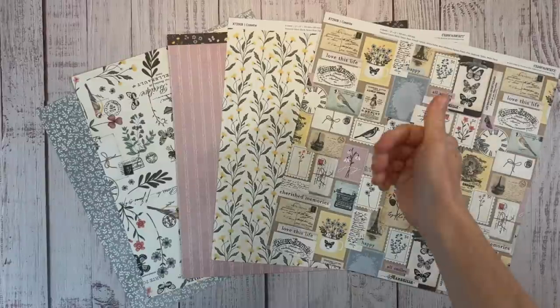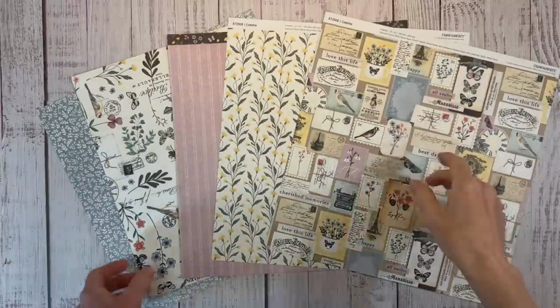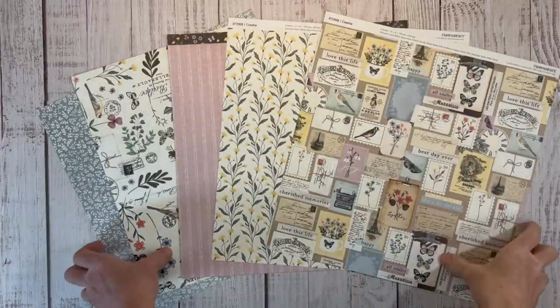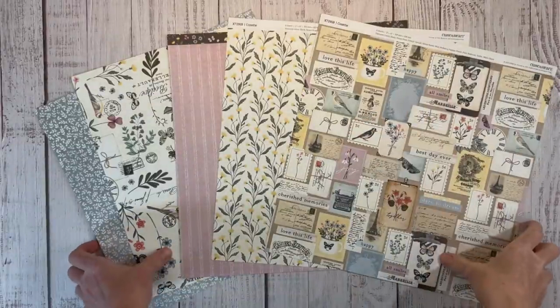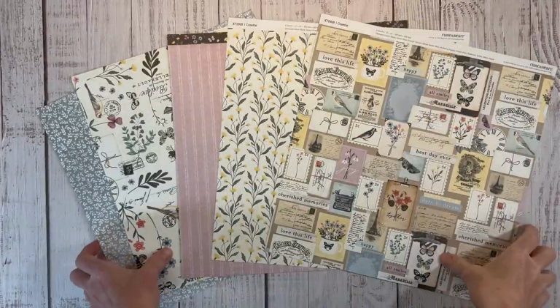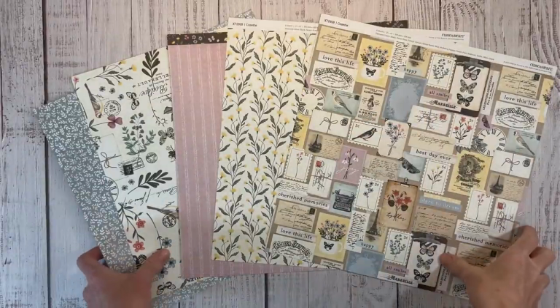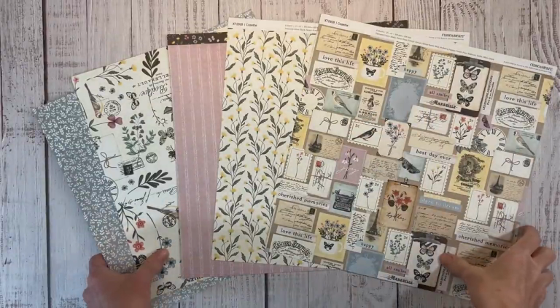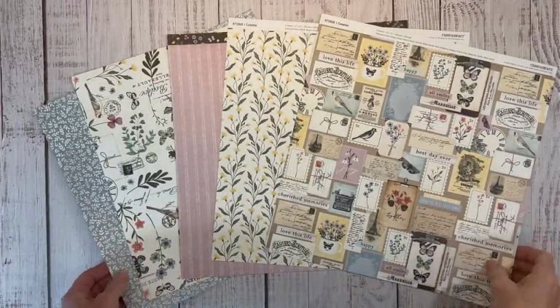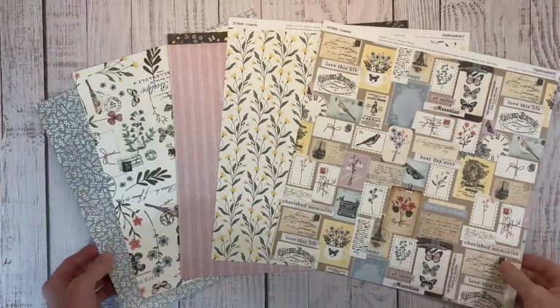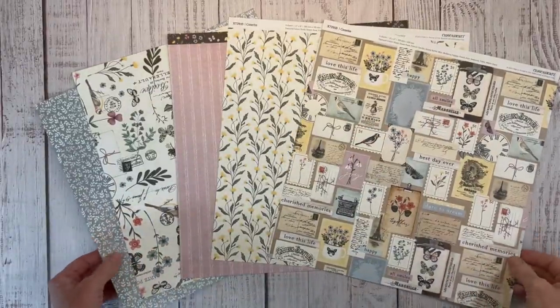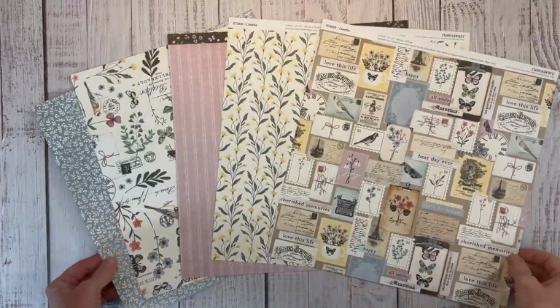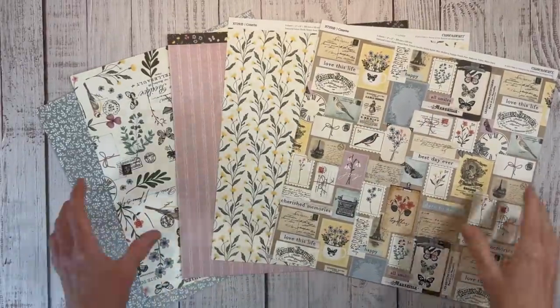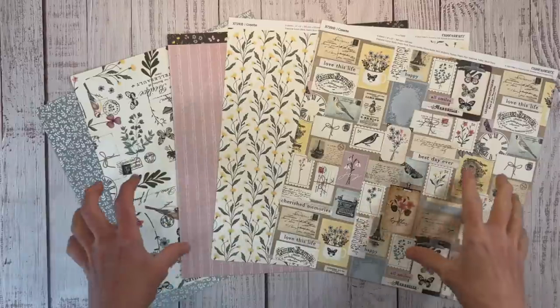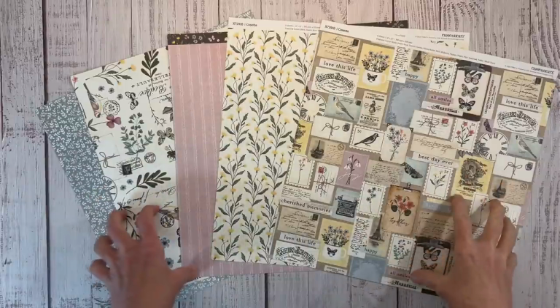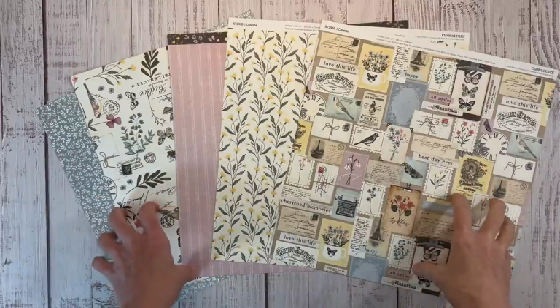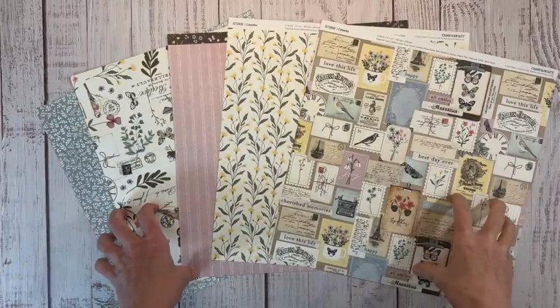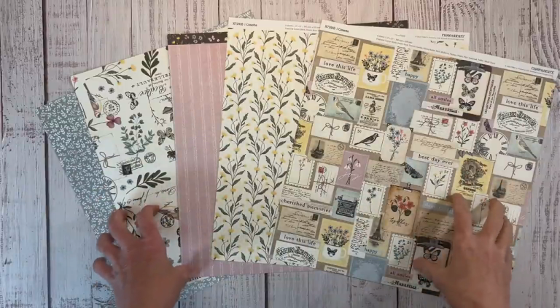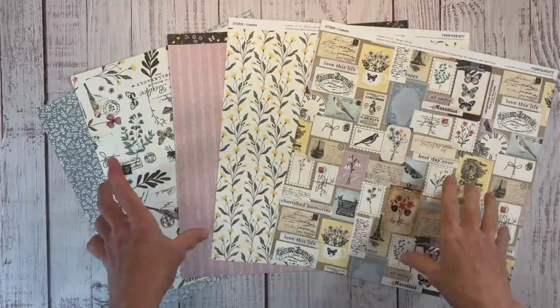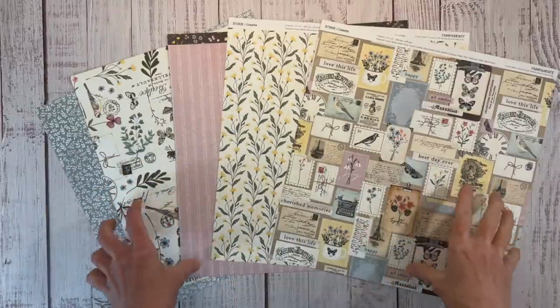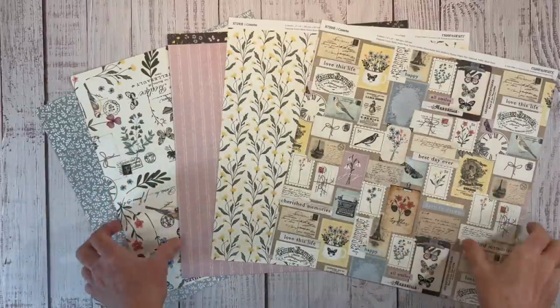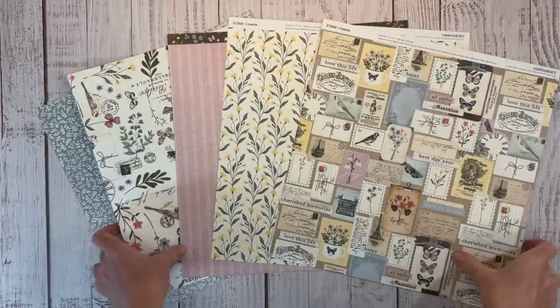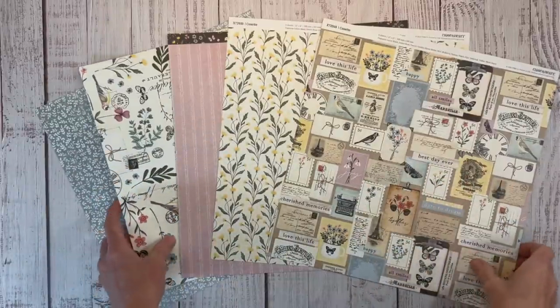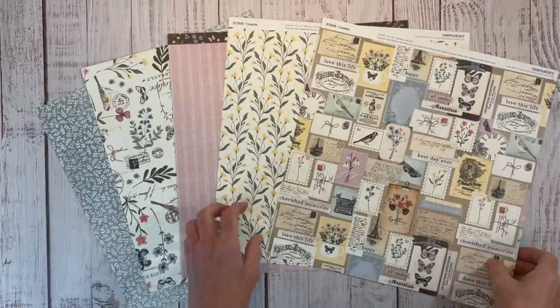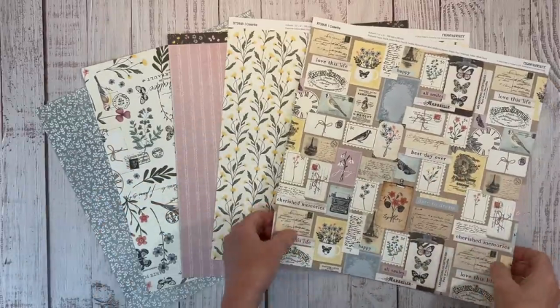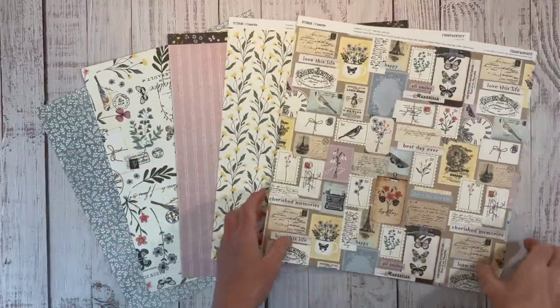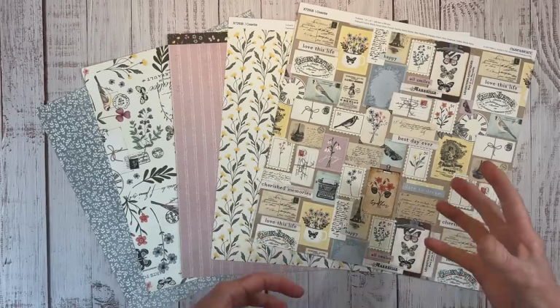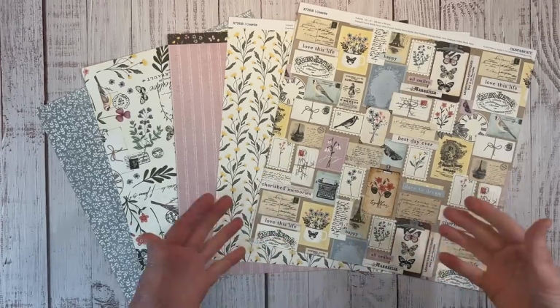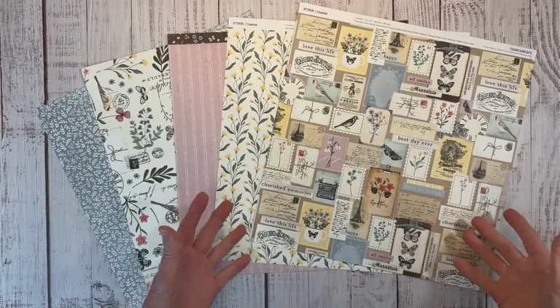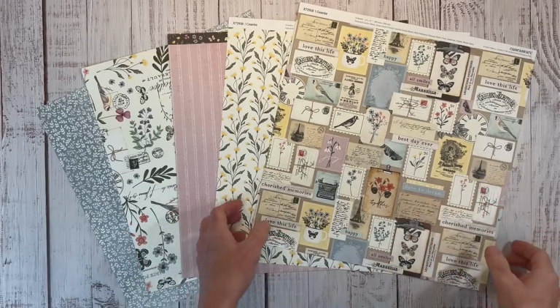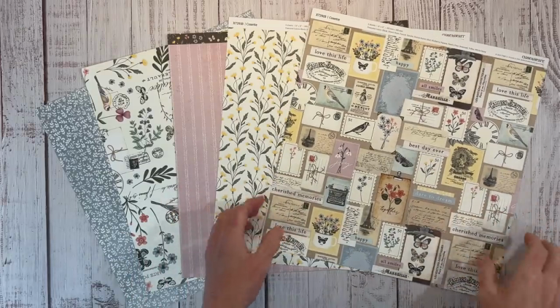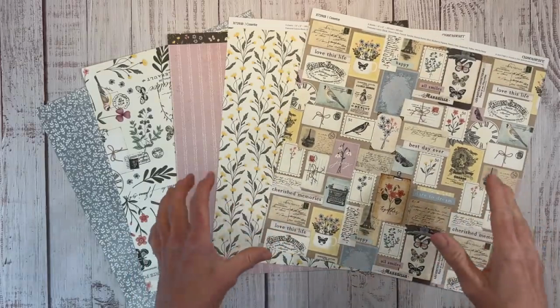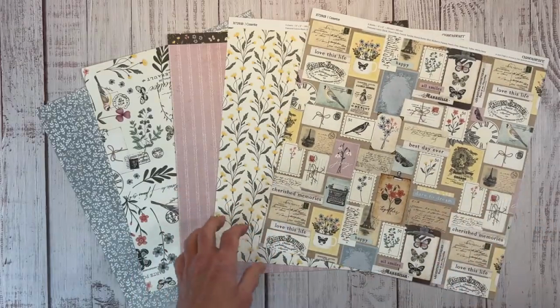Hello there, Erin here. I have another scrapbook layout for you. Today I'm going to be creating a single page scrapbook layout with the Cosette Collection. I've already done a little bit on my channel with this paper pack and it has a very Parisian kind of vintage feel to it, a little bit shabby chic.